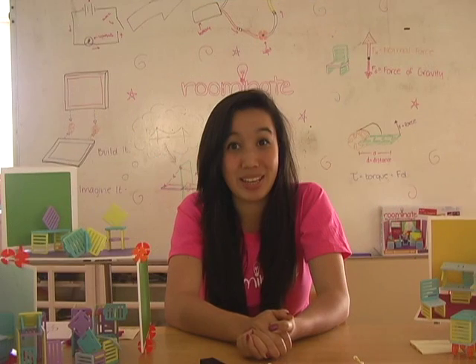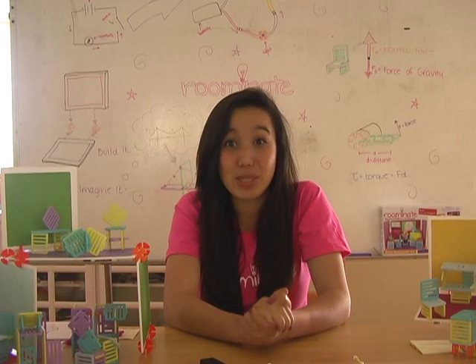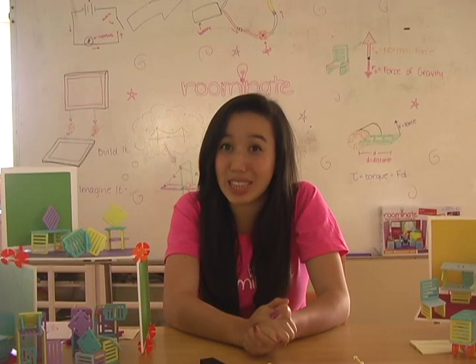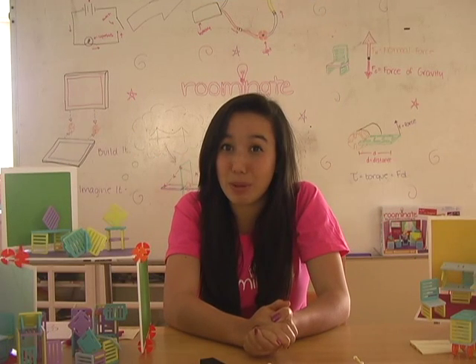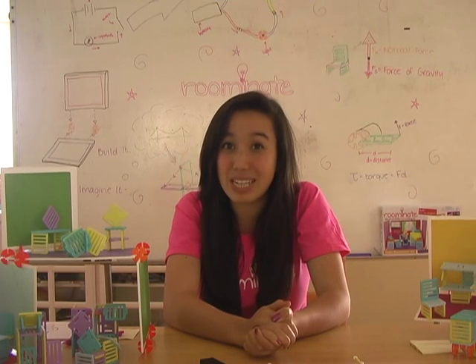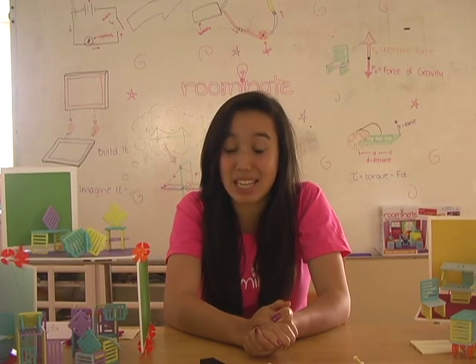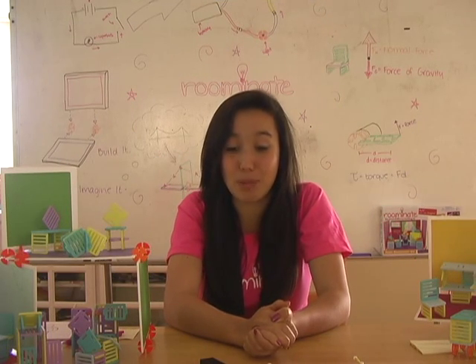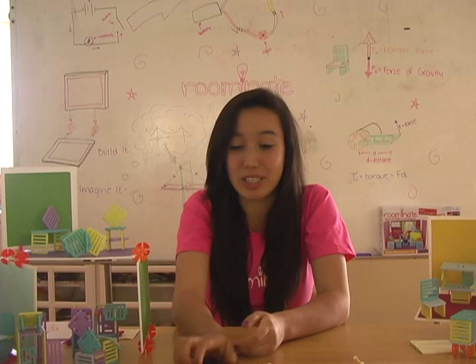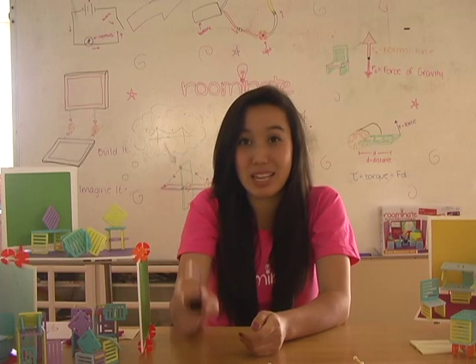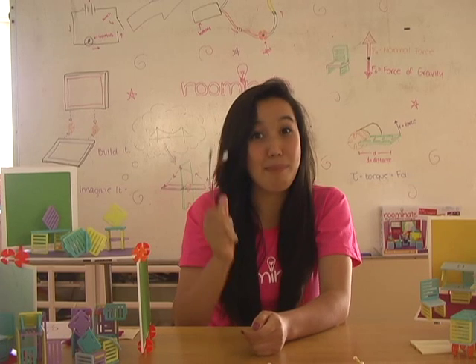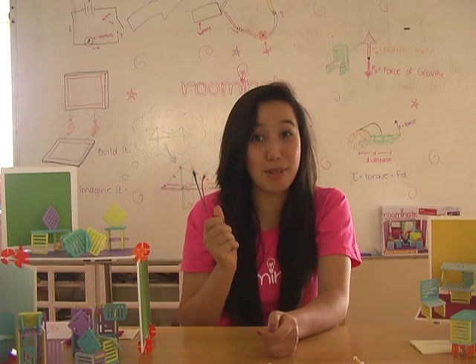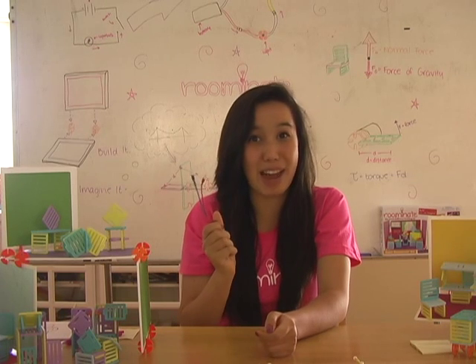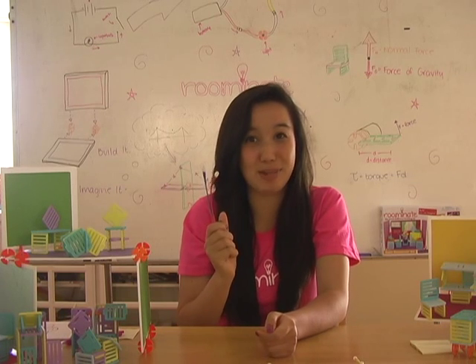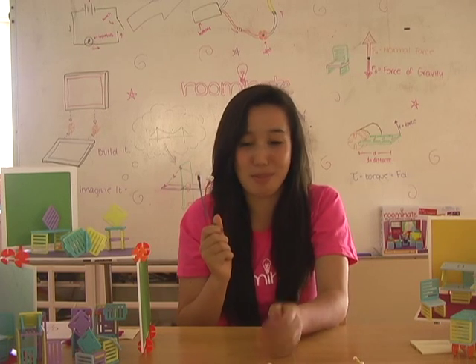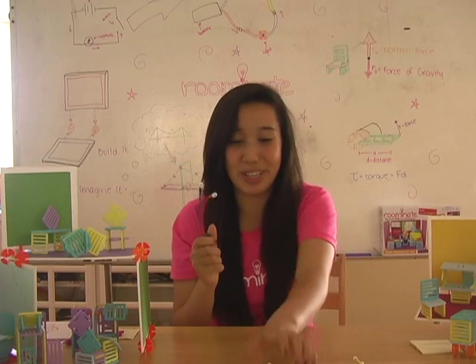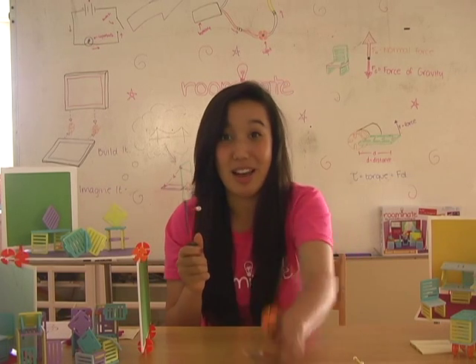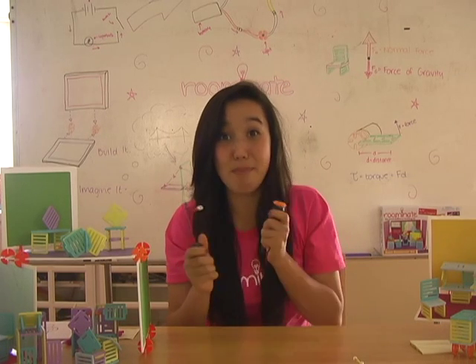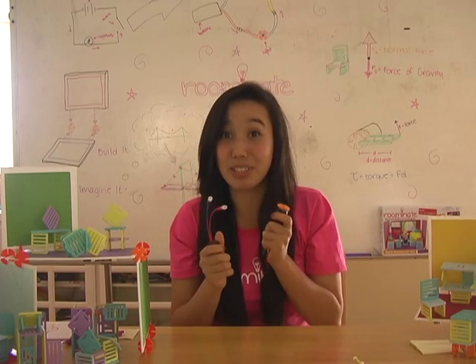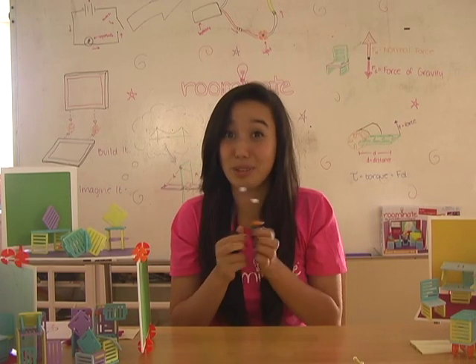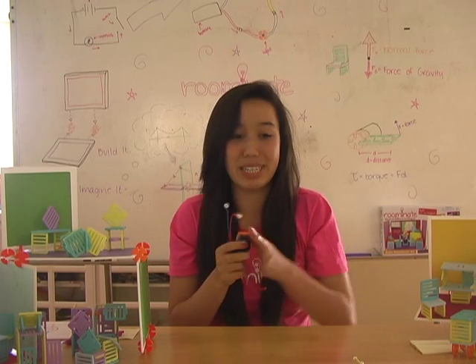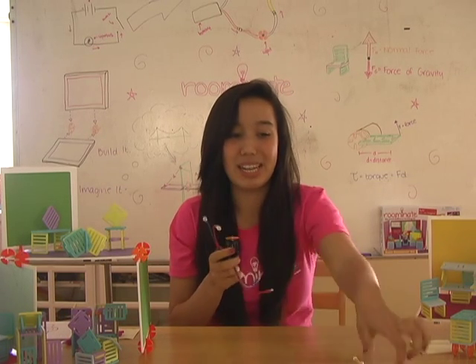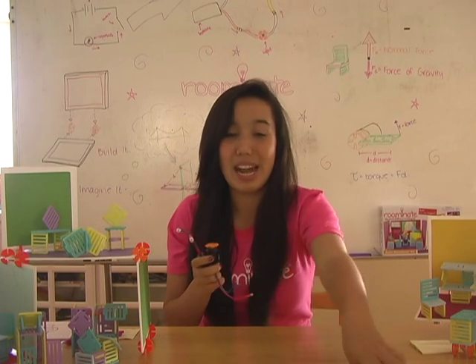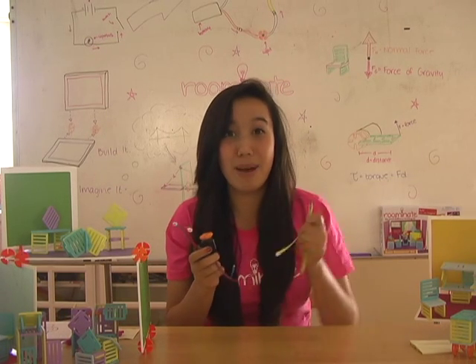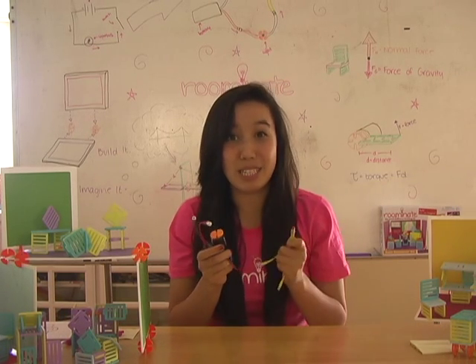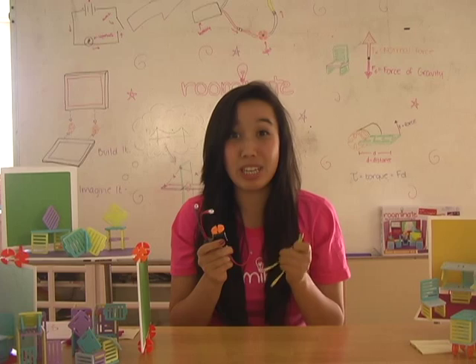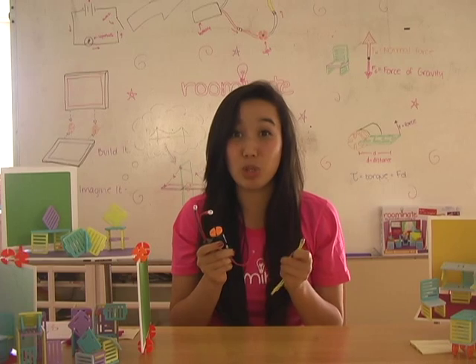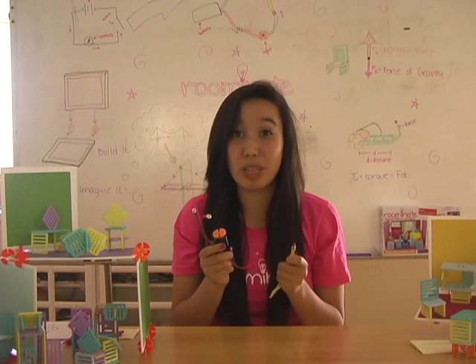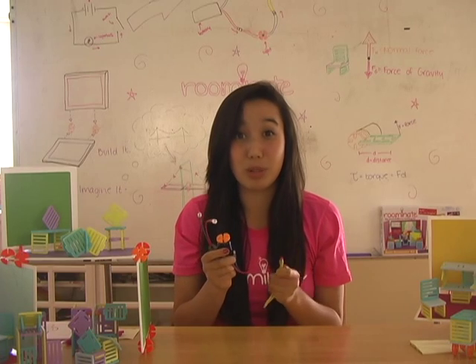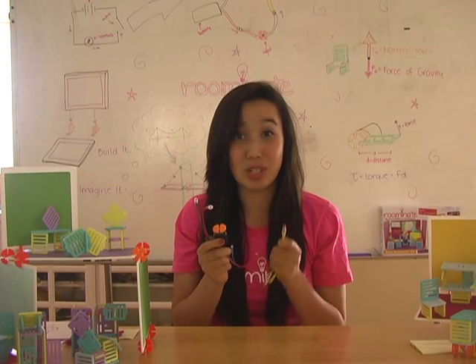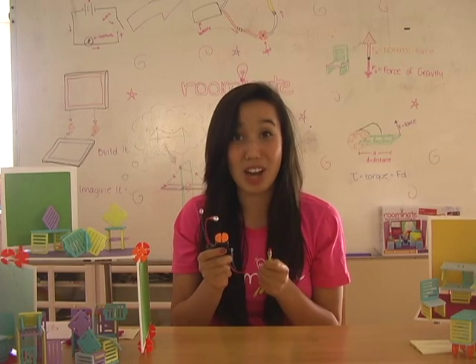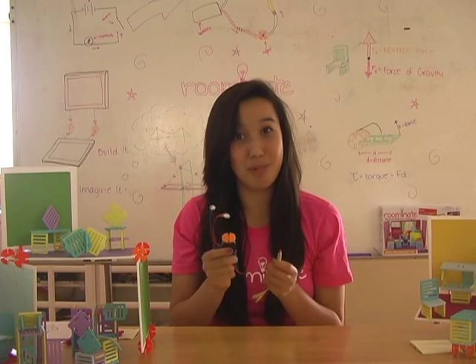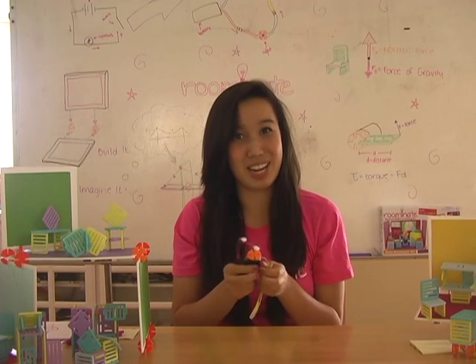The circuit that we're building today has three parts: a battery pack to run the motor, a motor to do the running, and a button so we can control when the motor is turned on and when it's not.